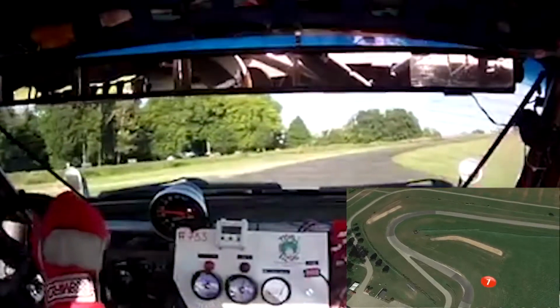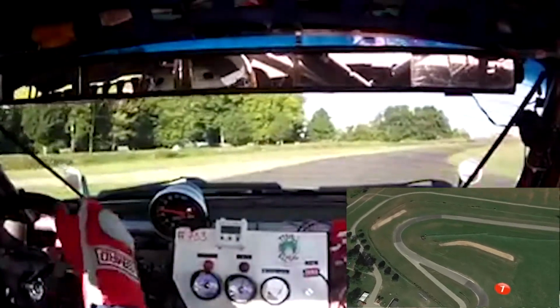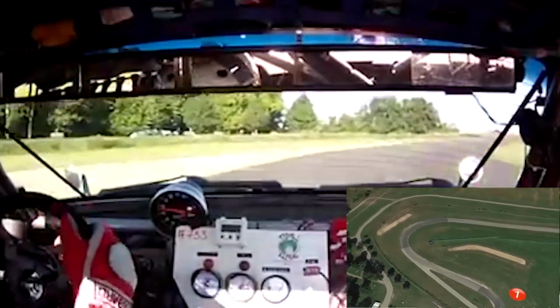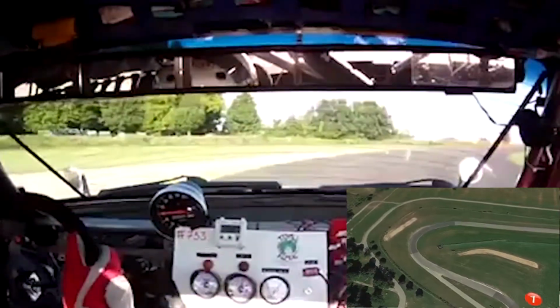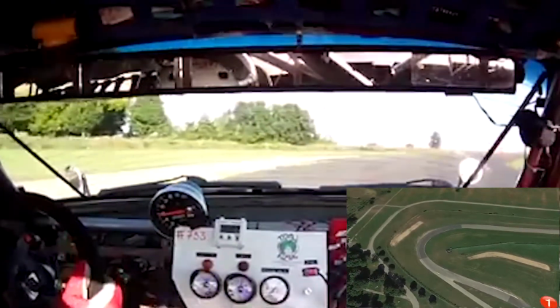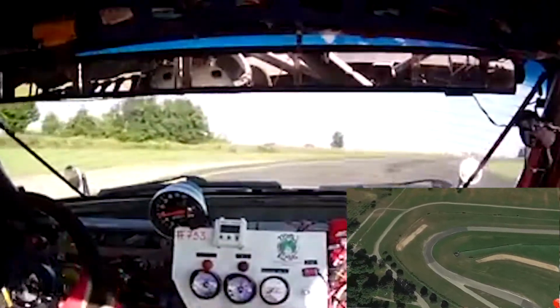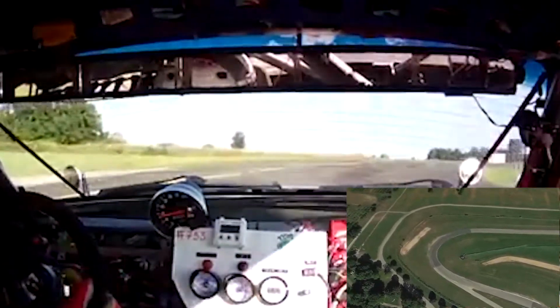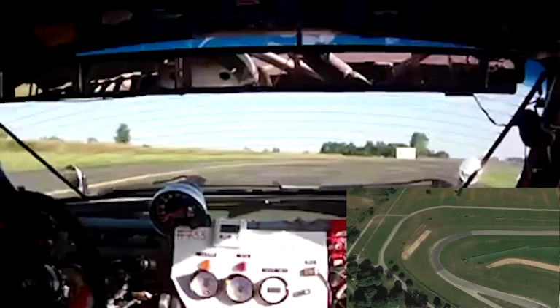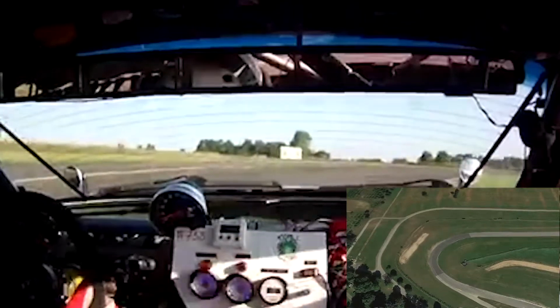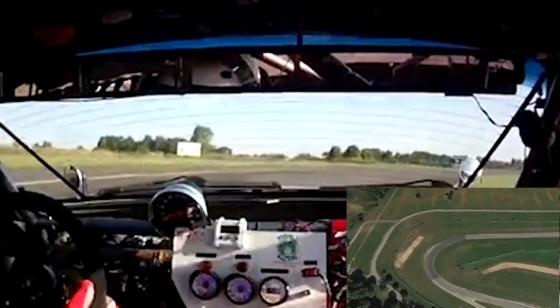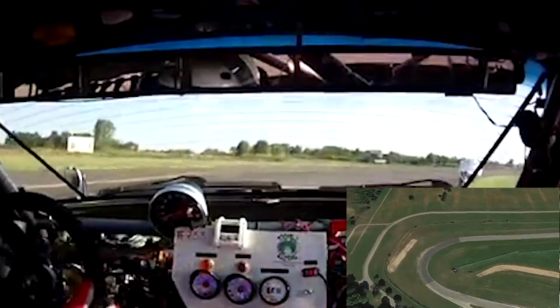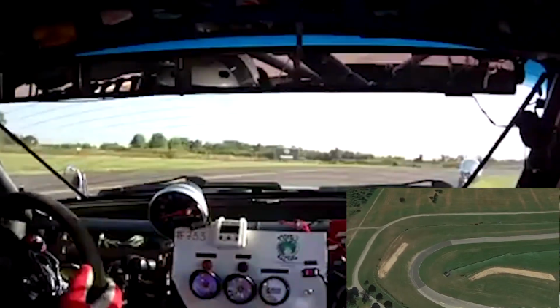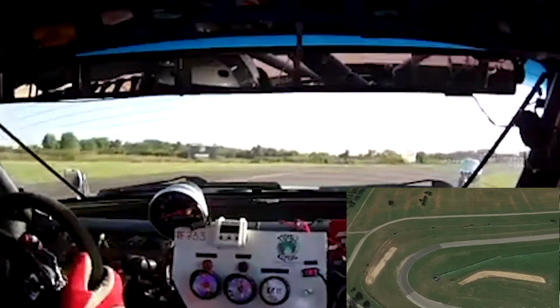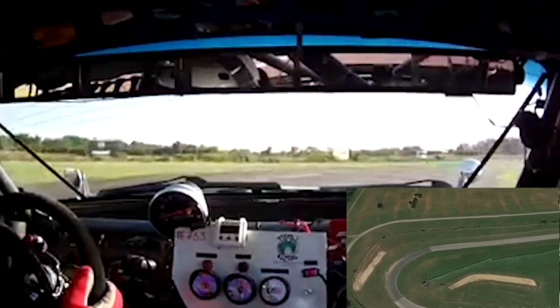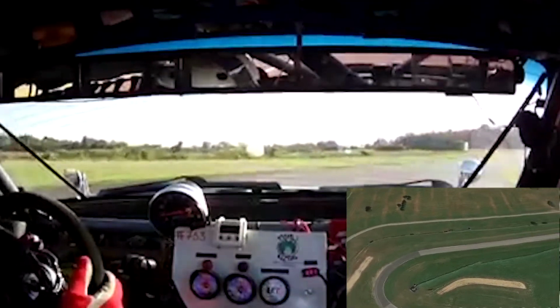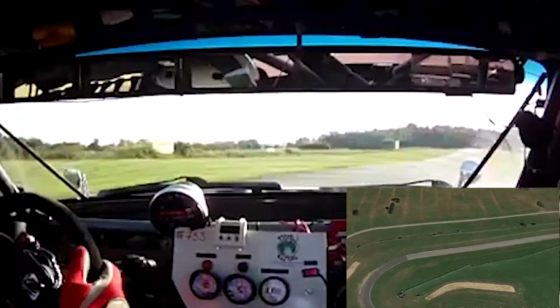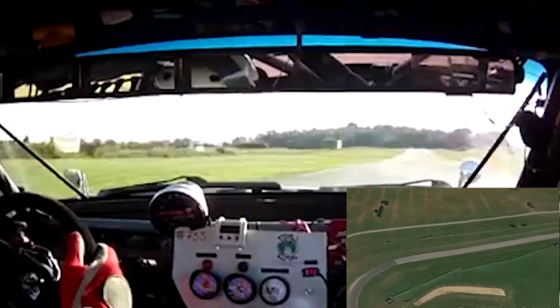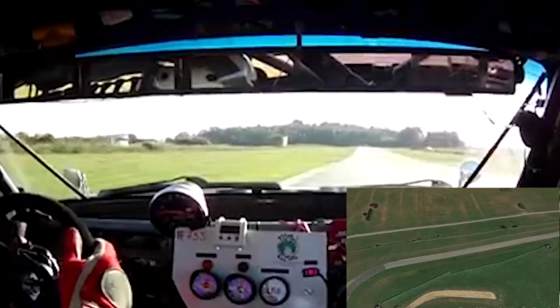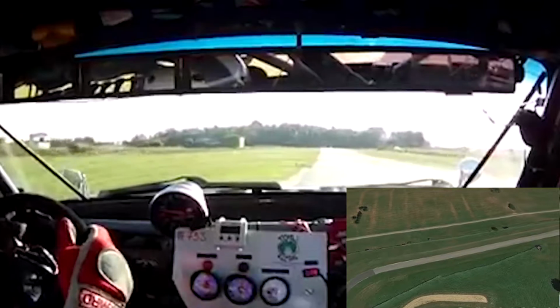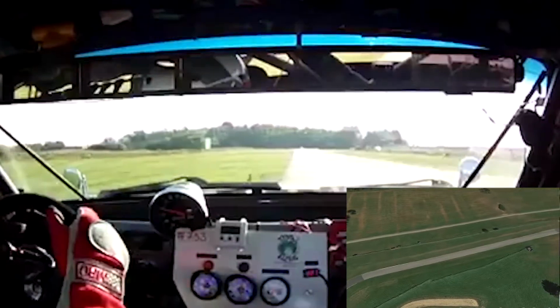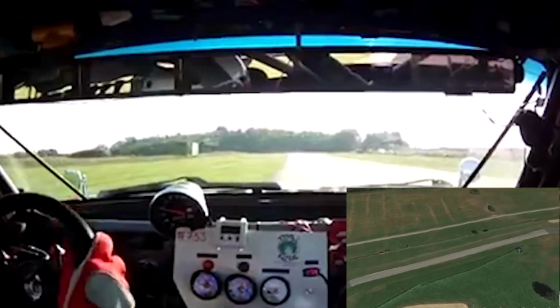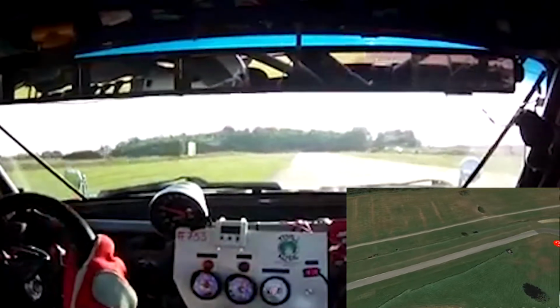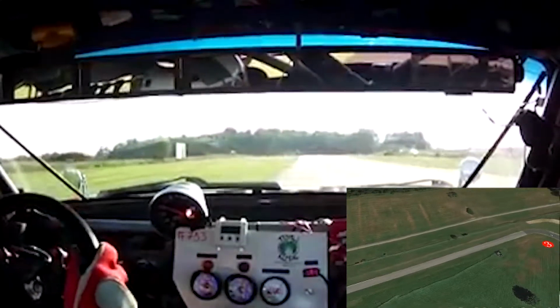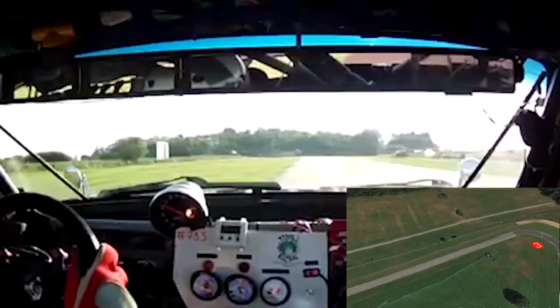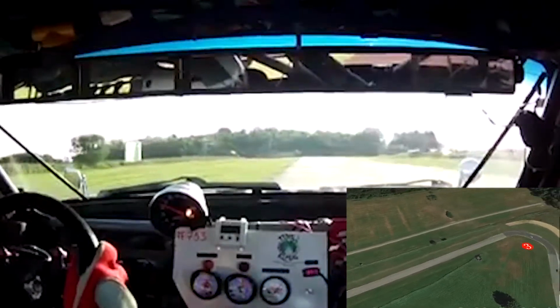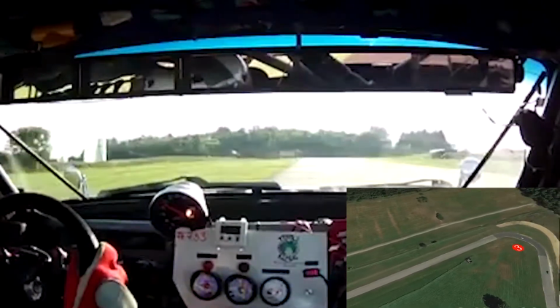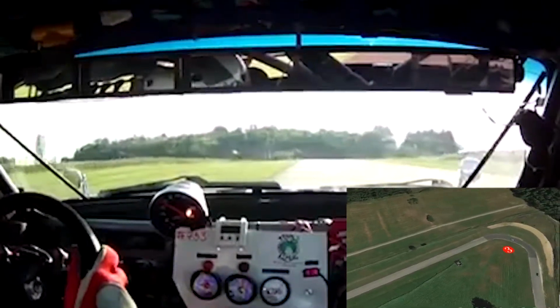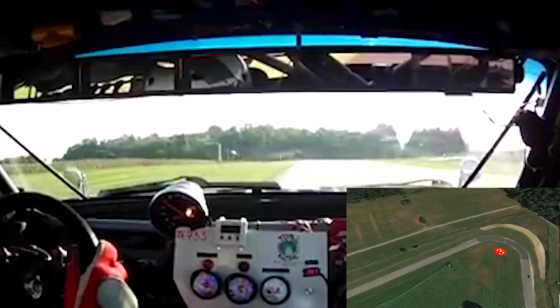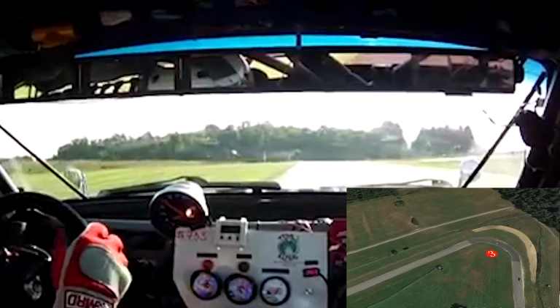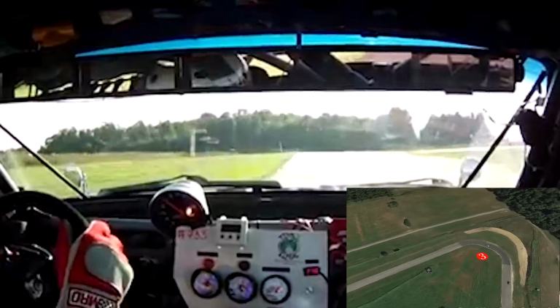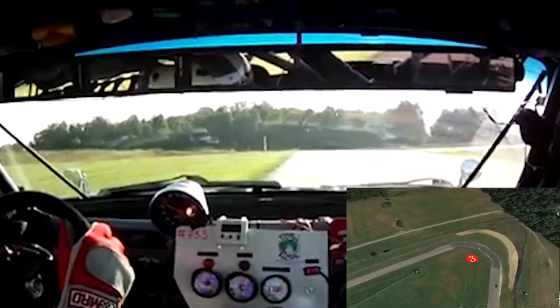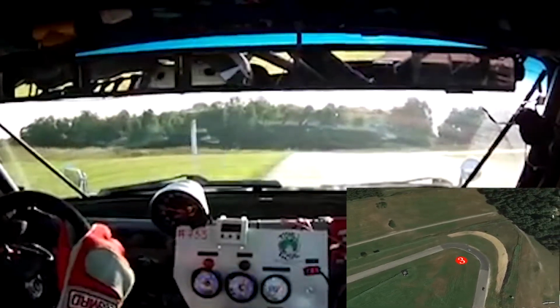Over to turn two, an increasing radius with just a tiny strip of runoff, just wide enough to get a tire on it. On to turn three, set up as a double apex, but there's enough runoff padding to make it a single and gain some time there.